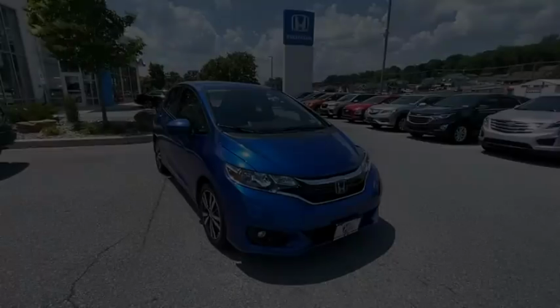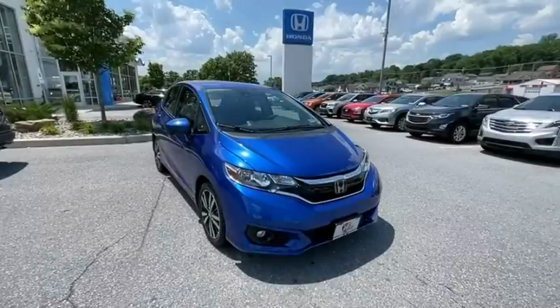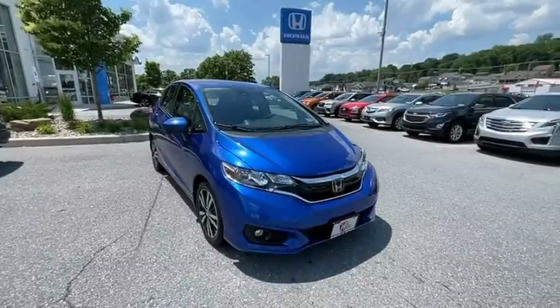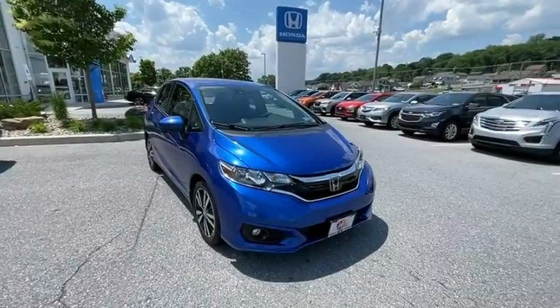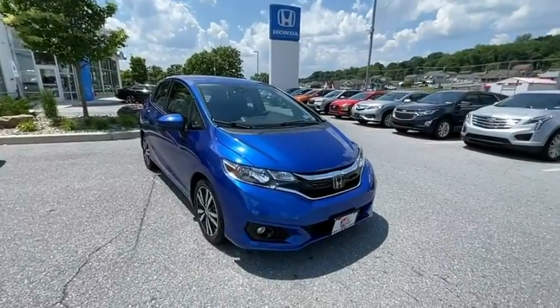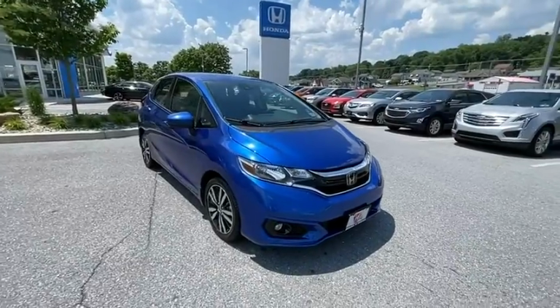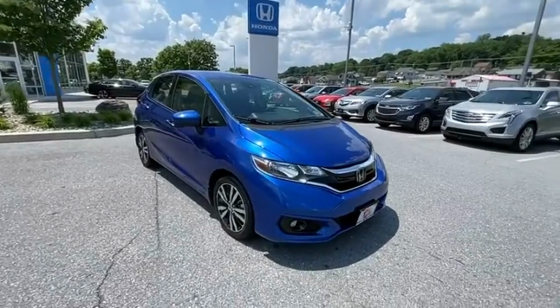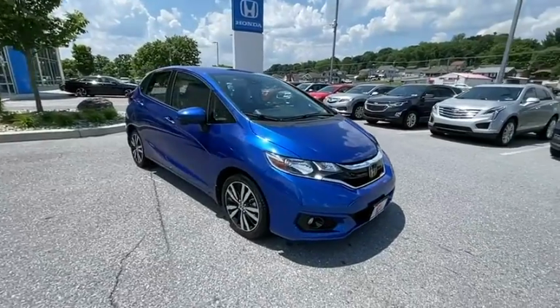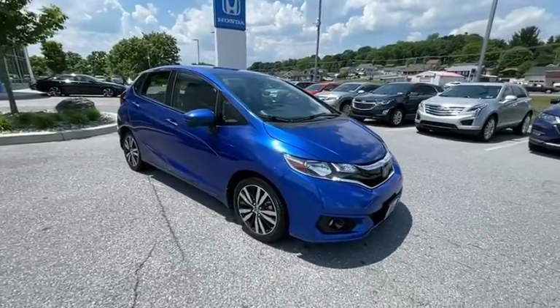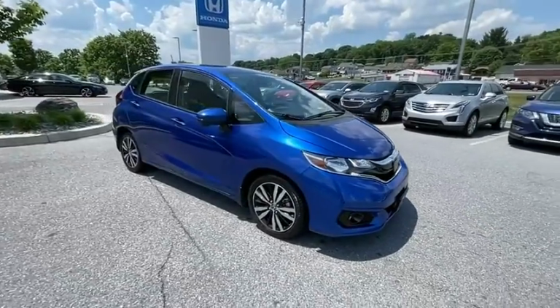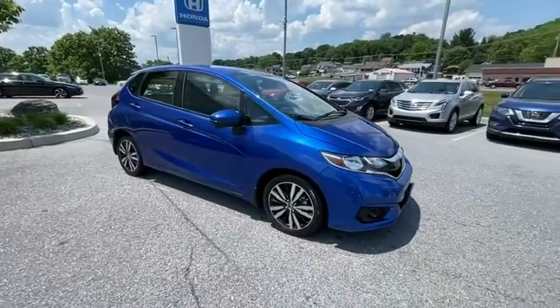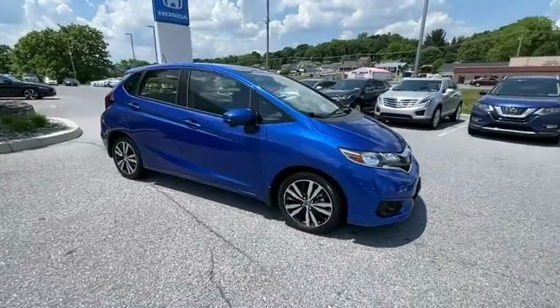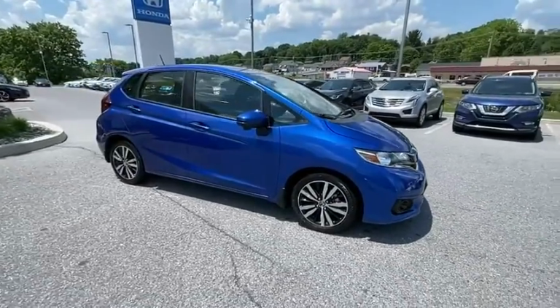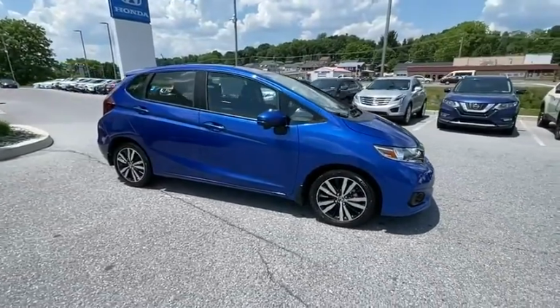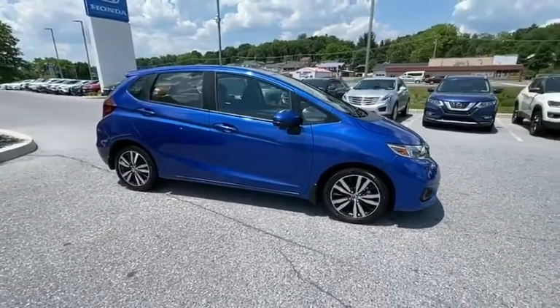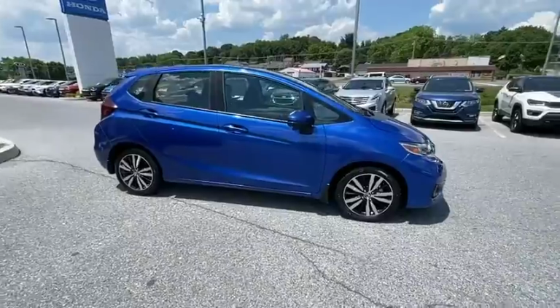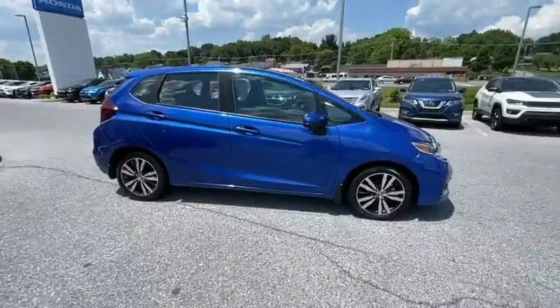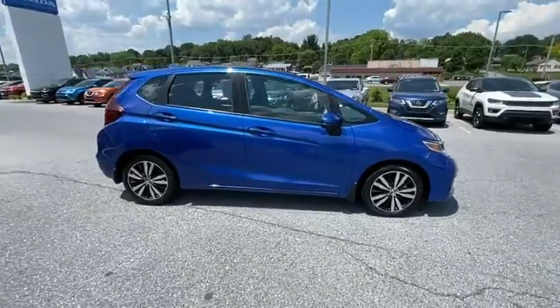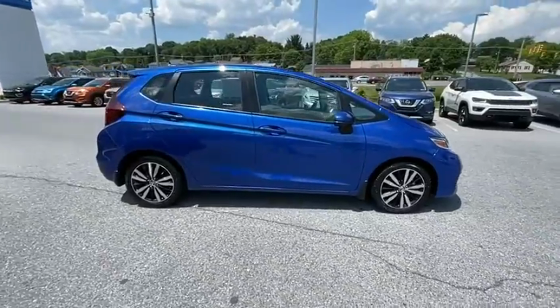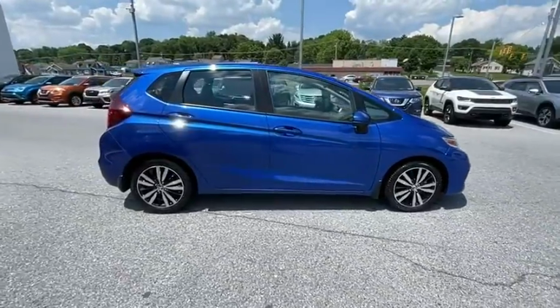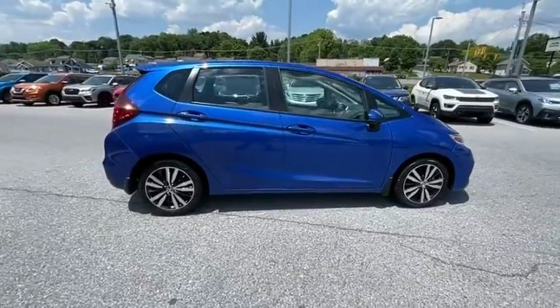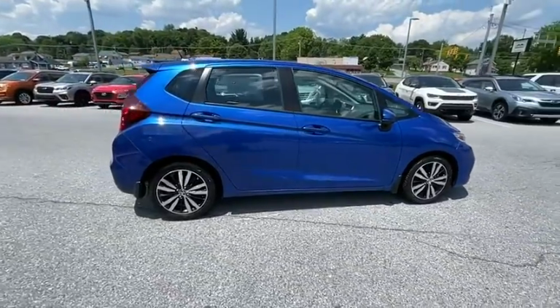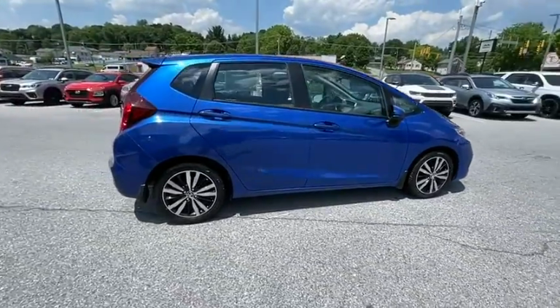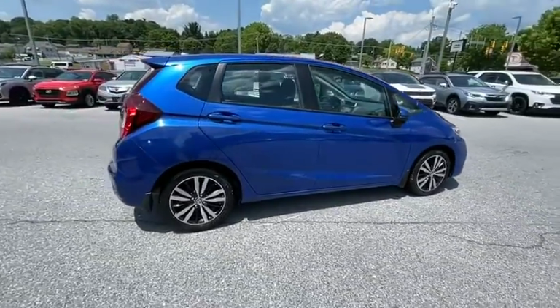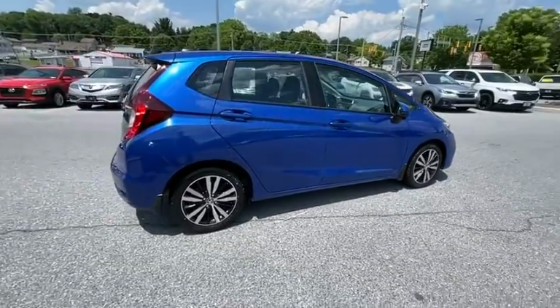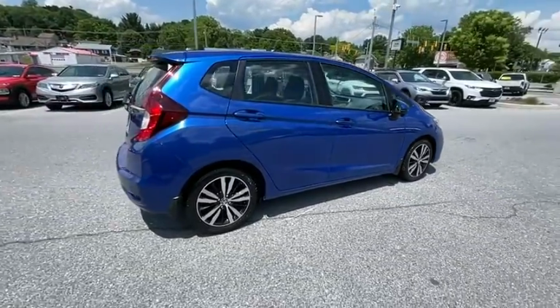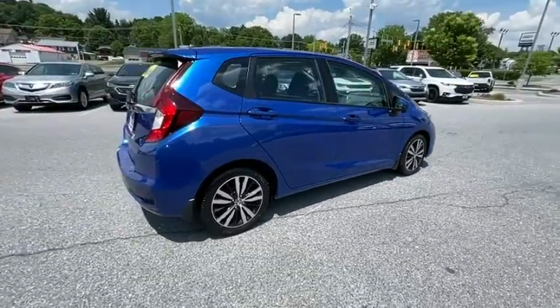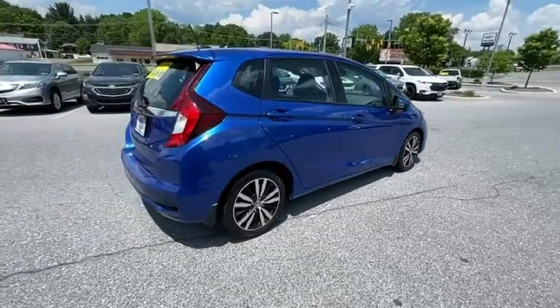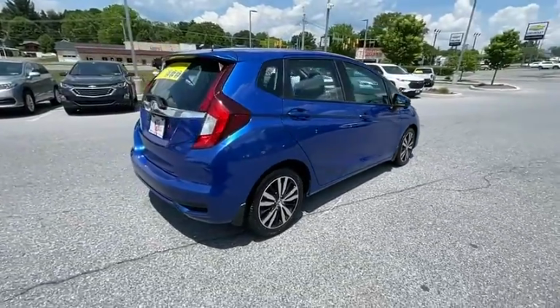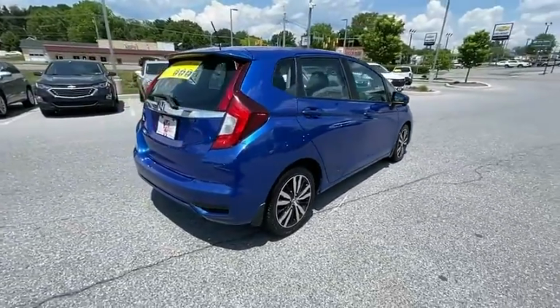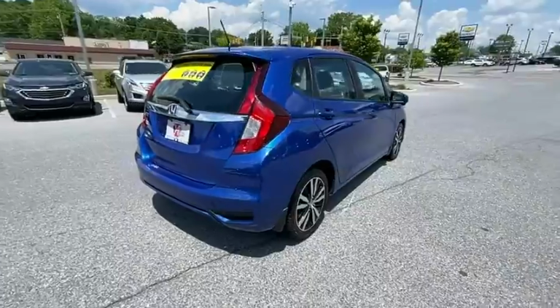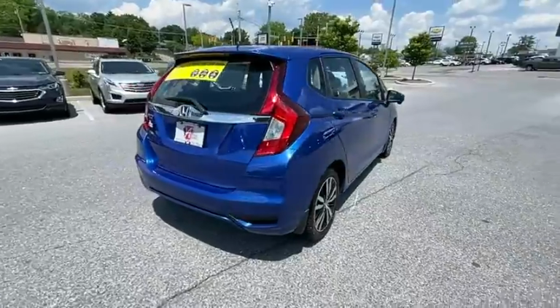Come test drive the 2020 Honda Fit. The Fit was engineered to be useful, efficient, and reliable, but its most important attribute is its innate charm and coolness.